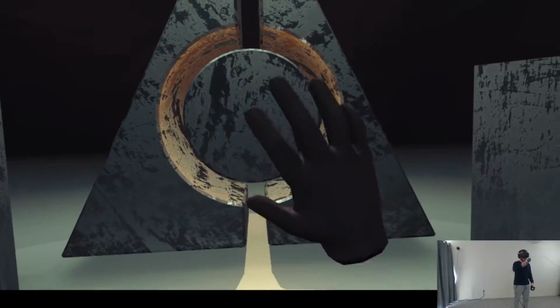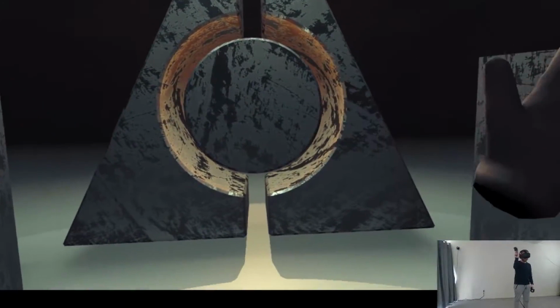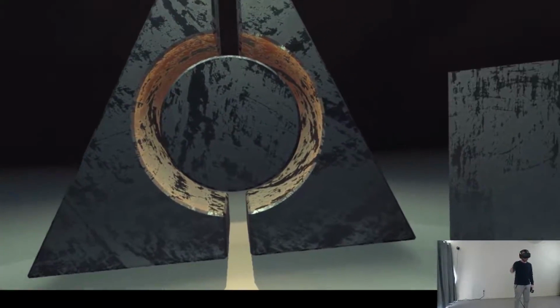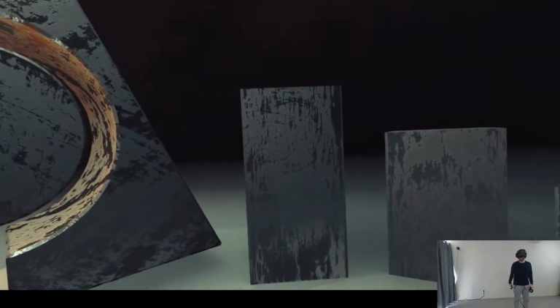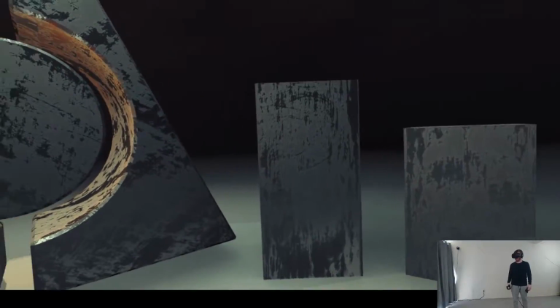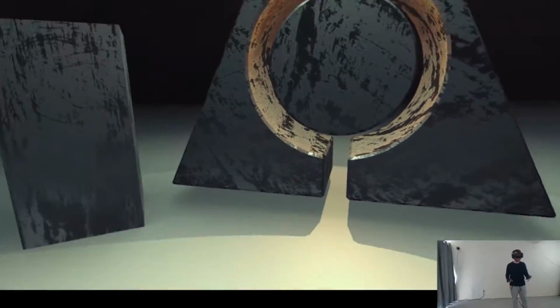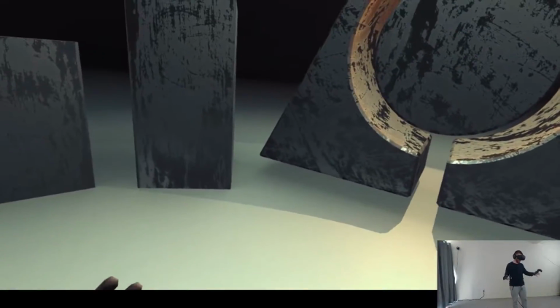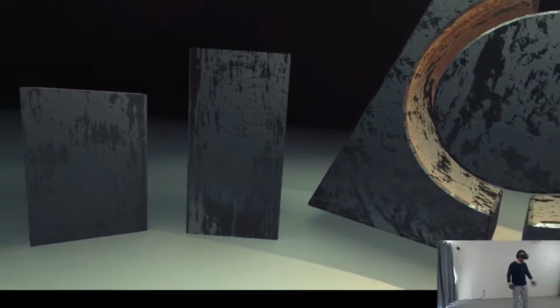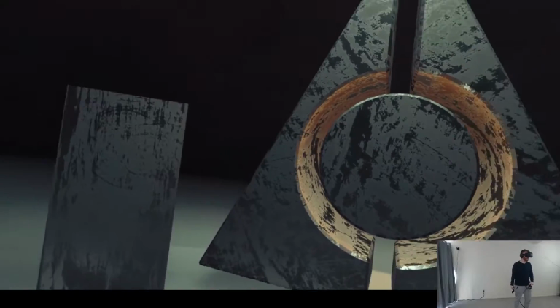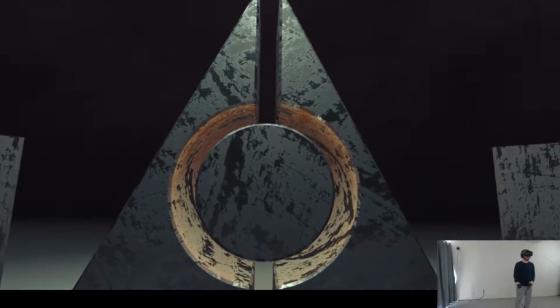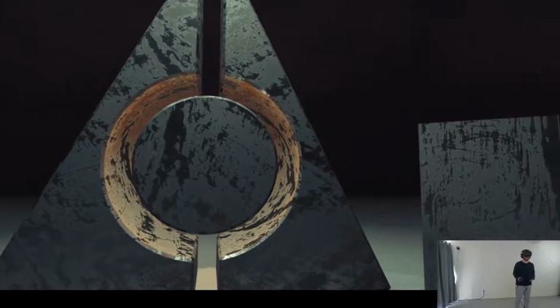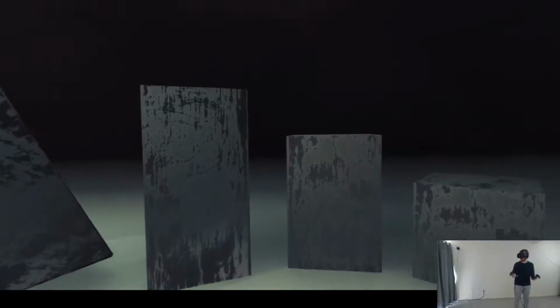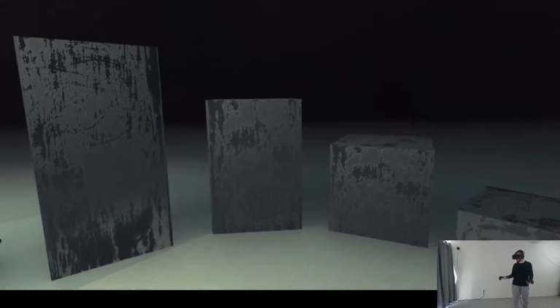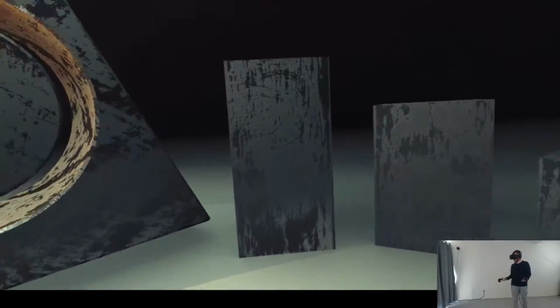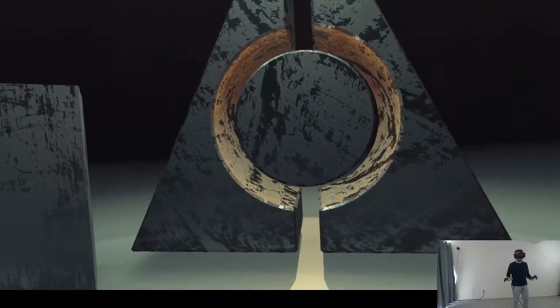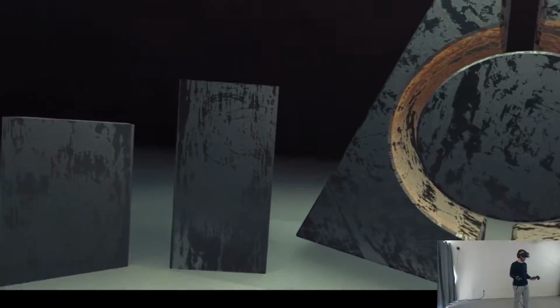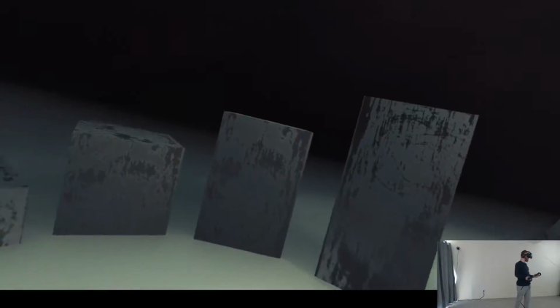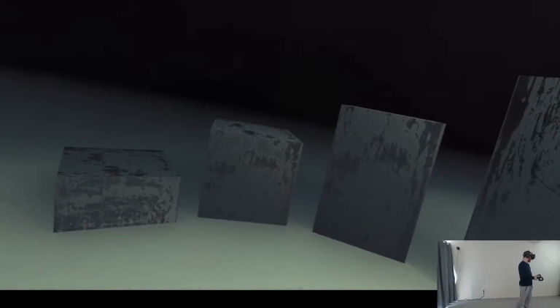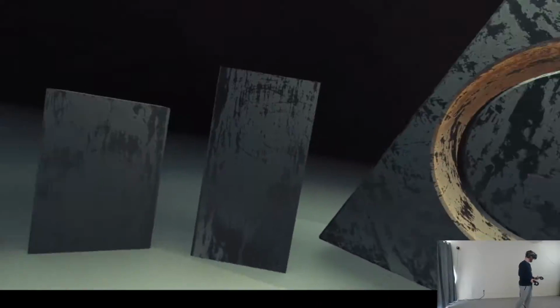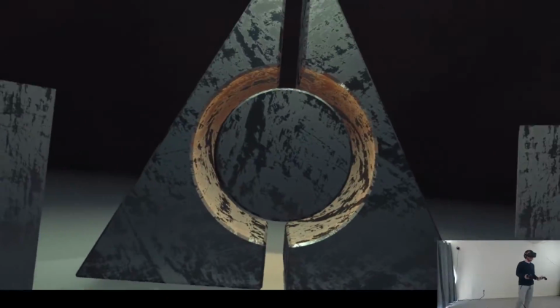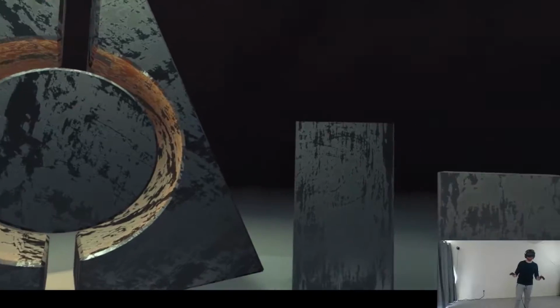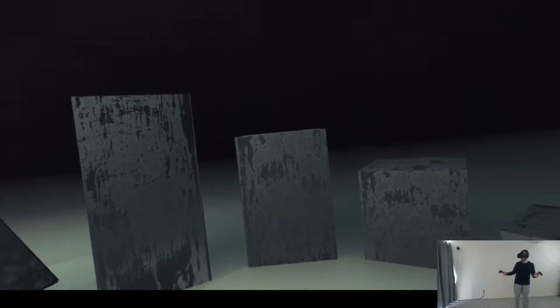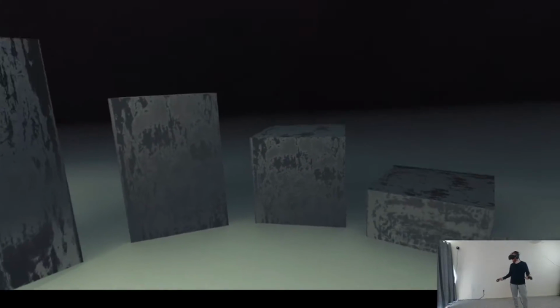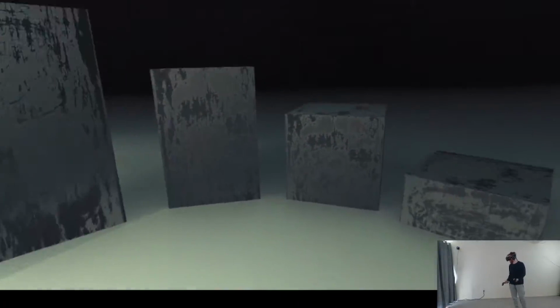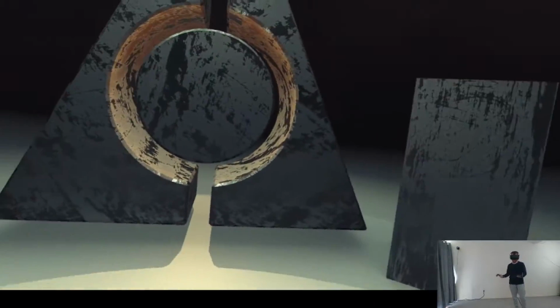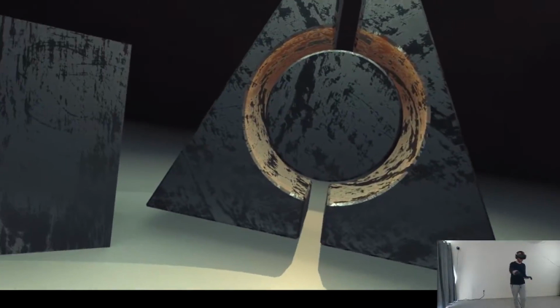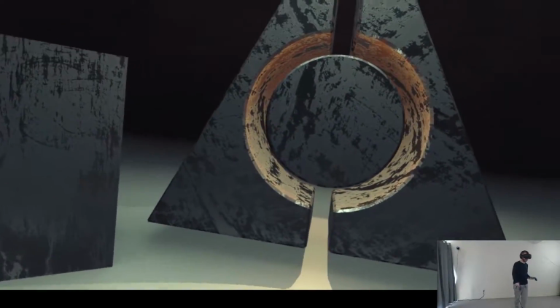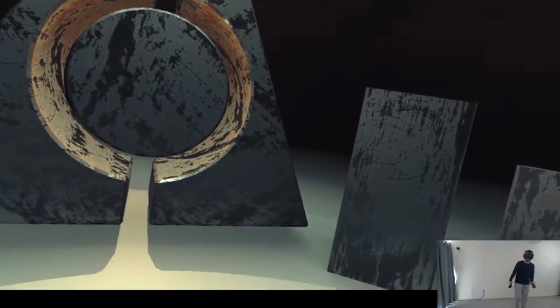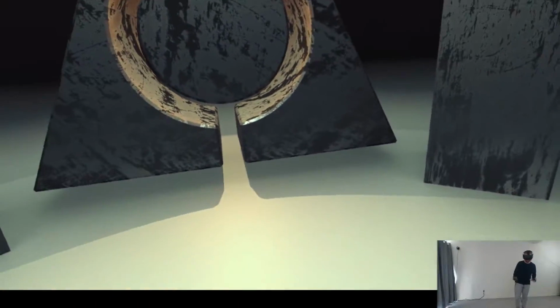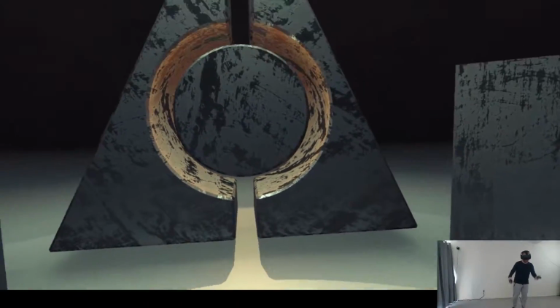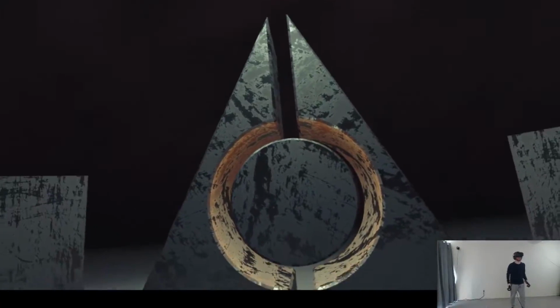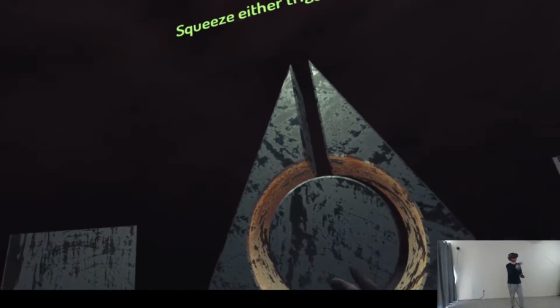Hi, everybody. Welcome to Directionless. So this is a VR horror game. It cost me one dollar, and that's basically all I know about it. I'm just gonna go in blind and hope for the best. So let's do this.